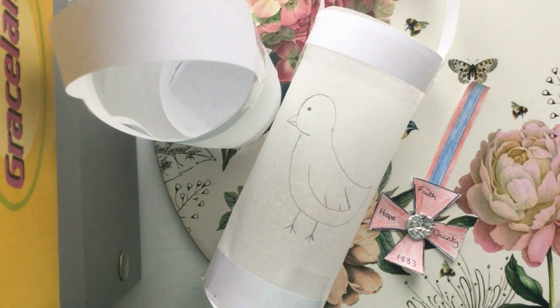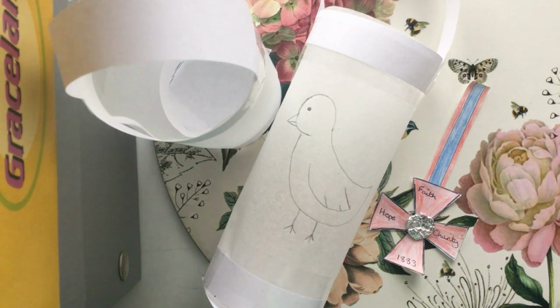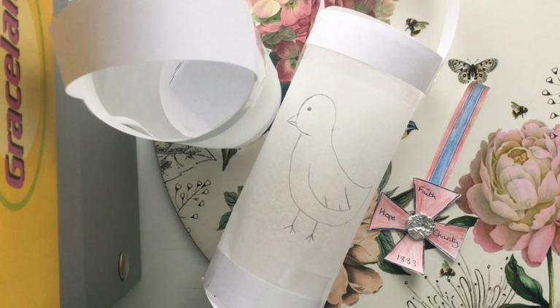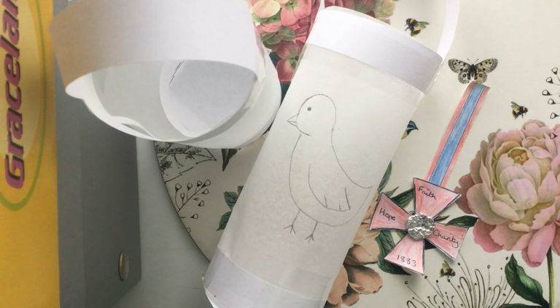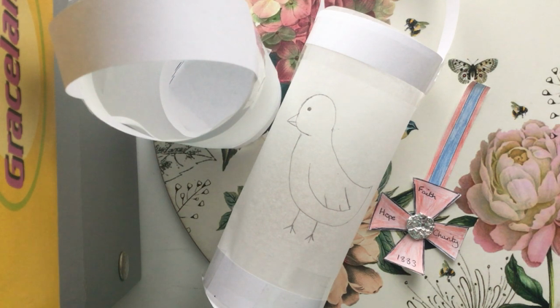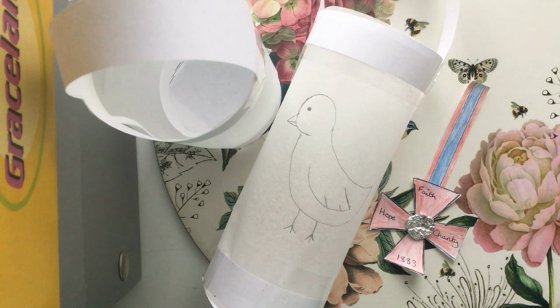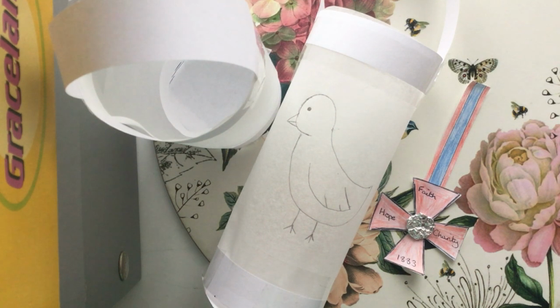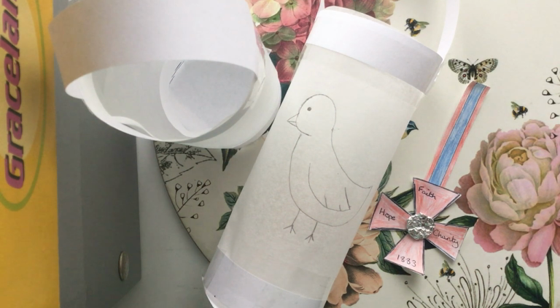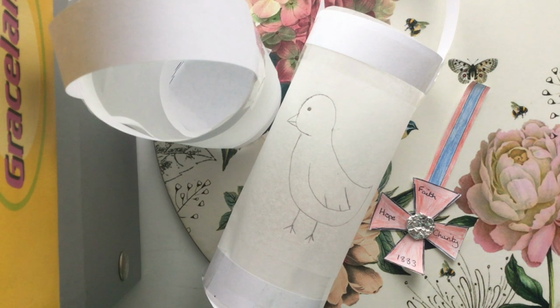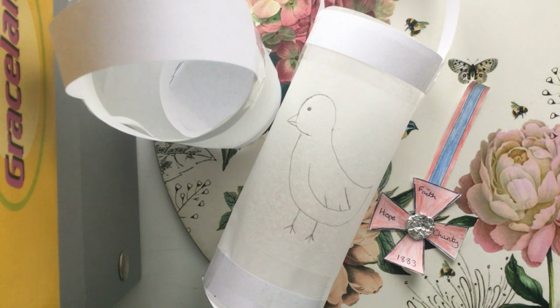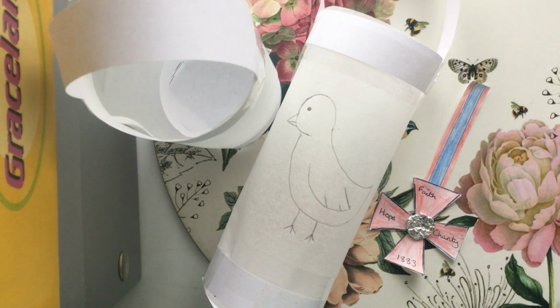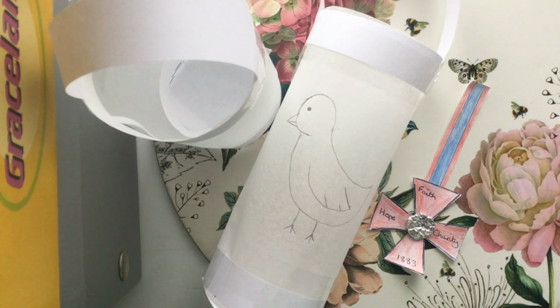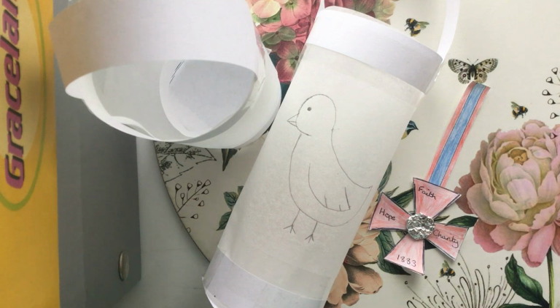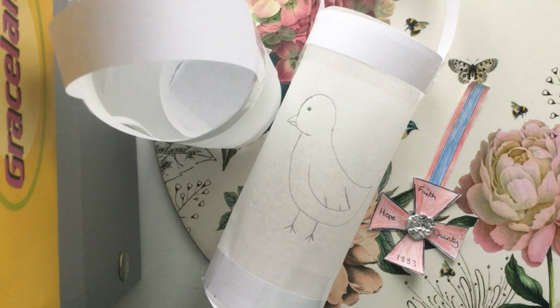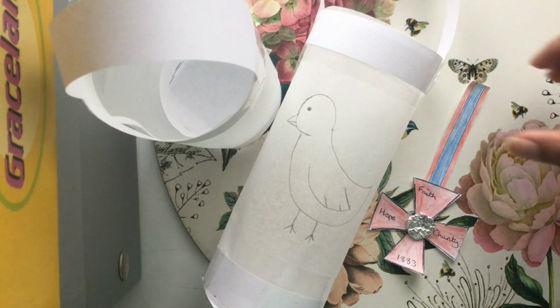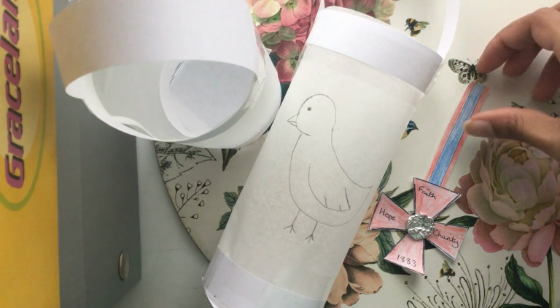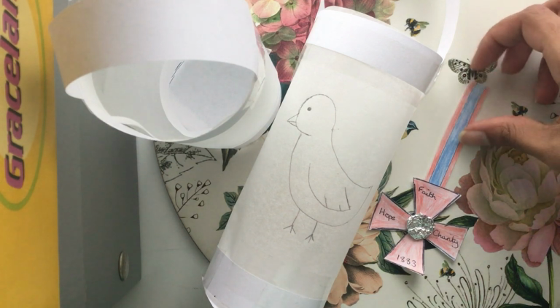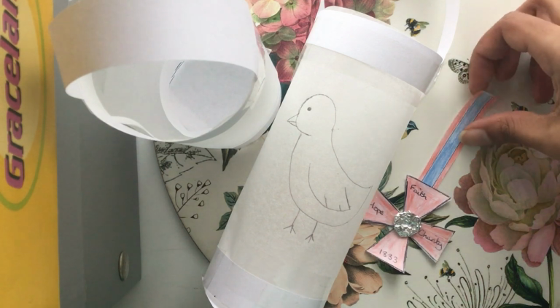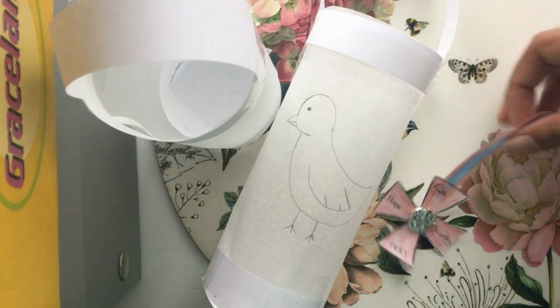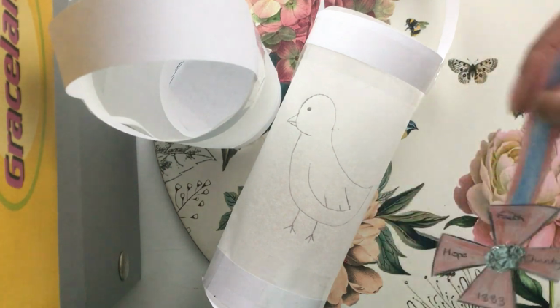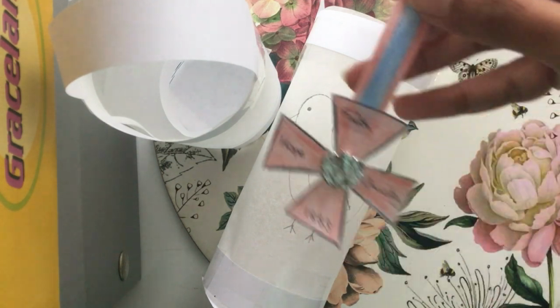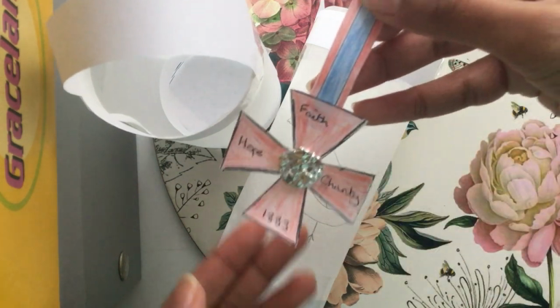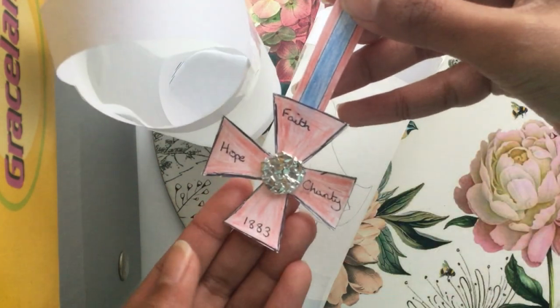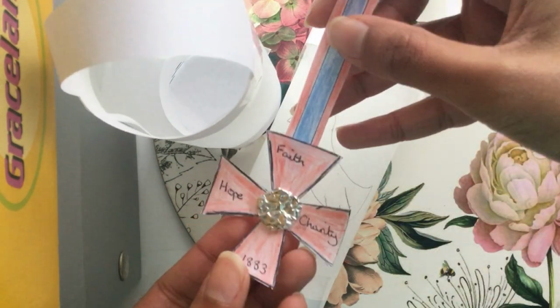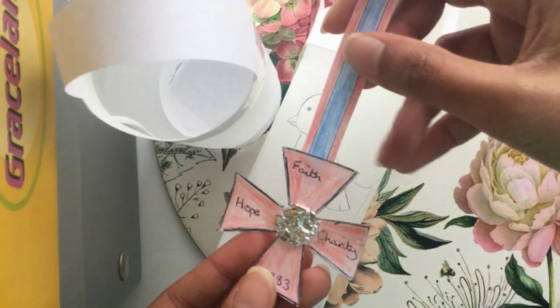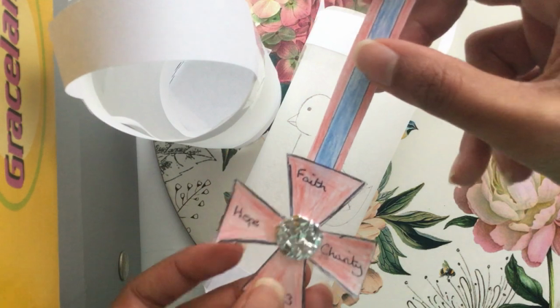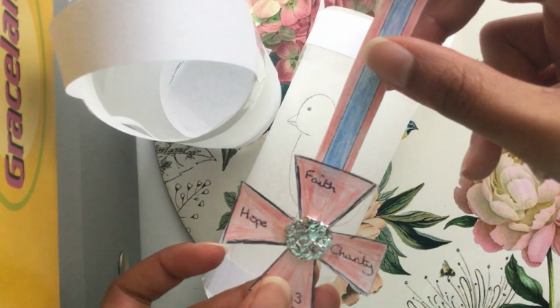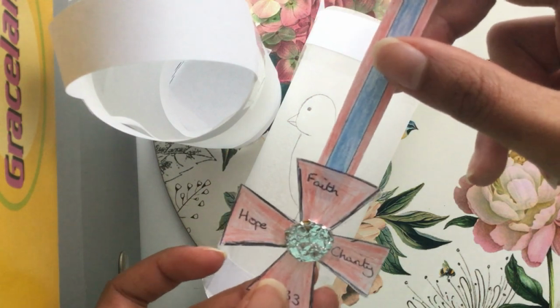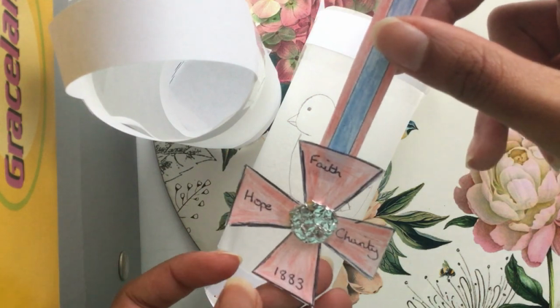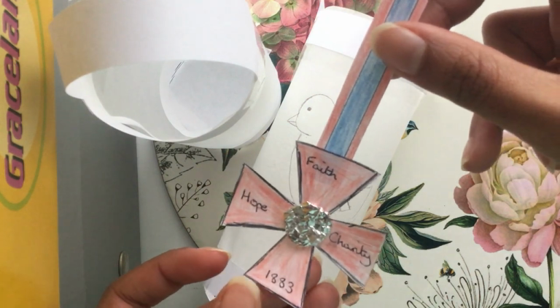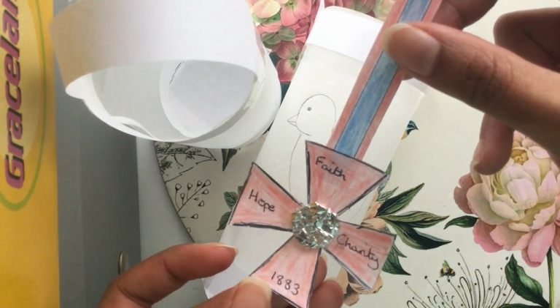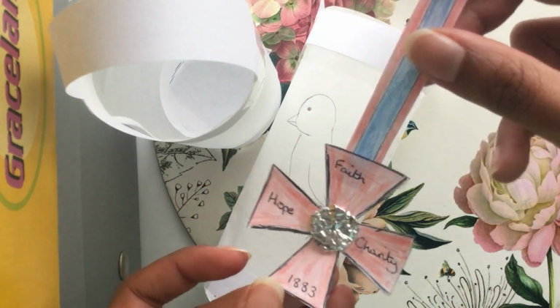Hi everyone, I hope you're all doing really well. I just want to say a massive well done to all of you that created your own Florence Nightingale's Royal Red Cross. They are looking absolutely fantastic, so well done for that.